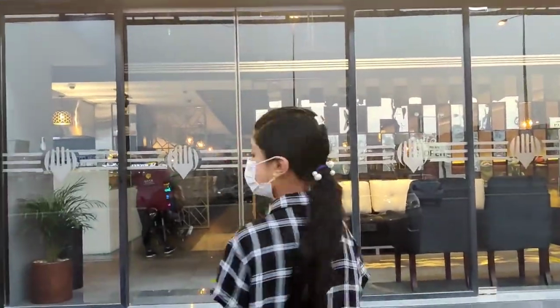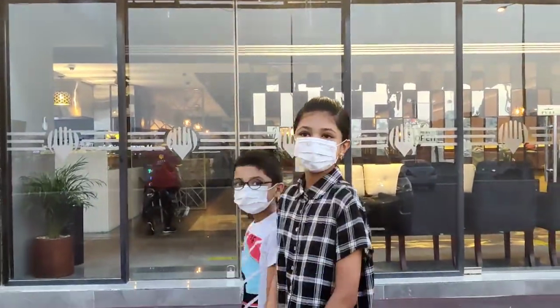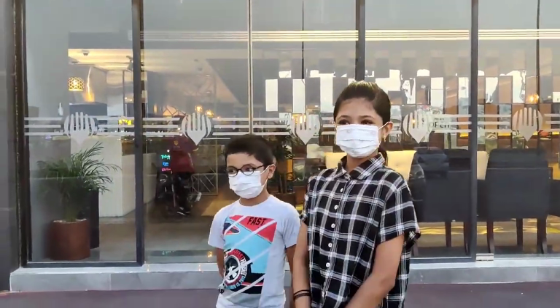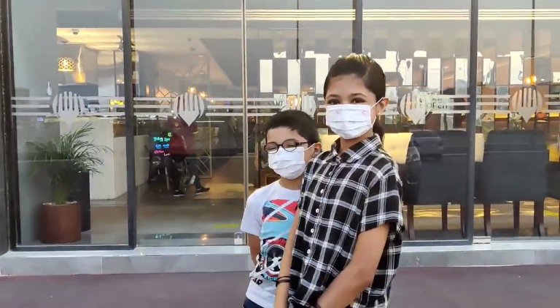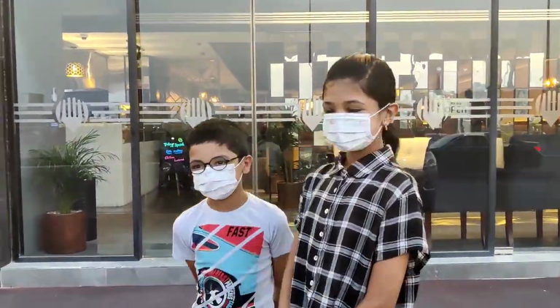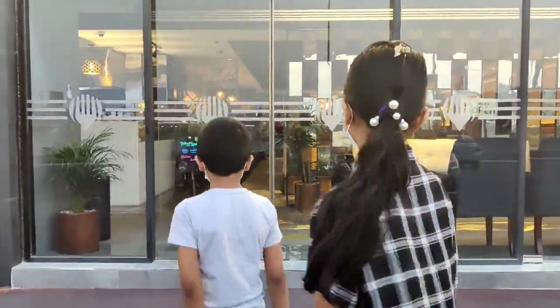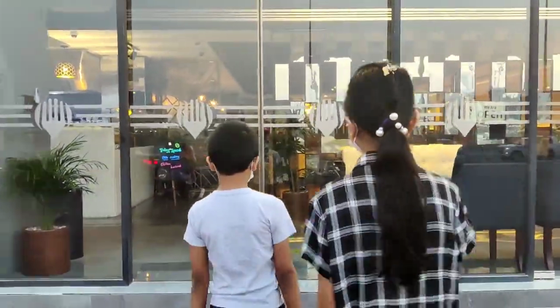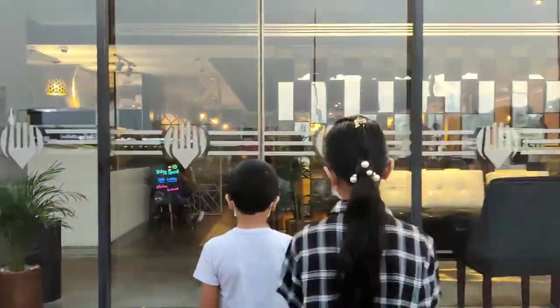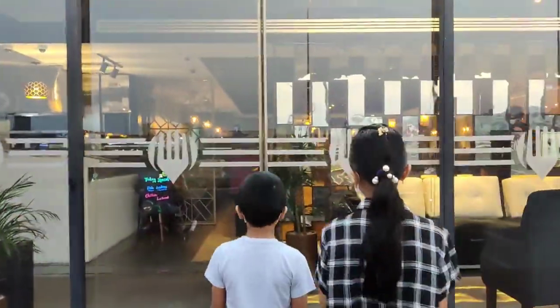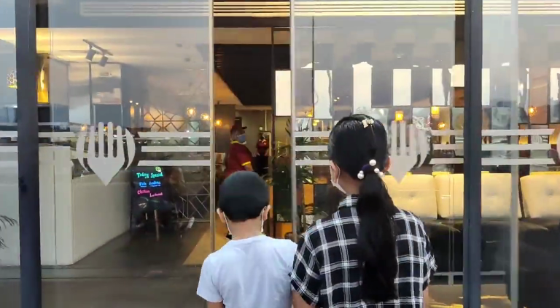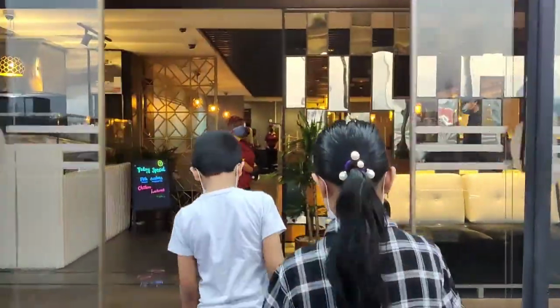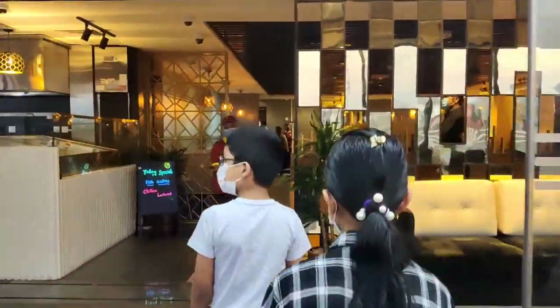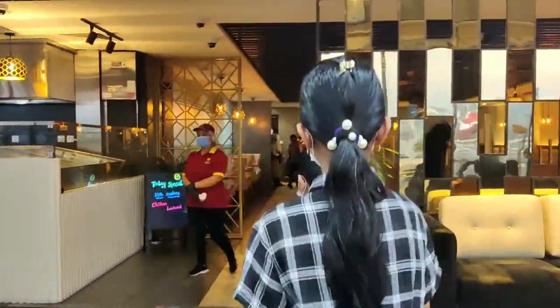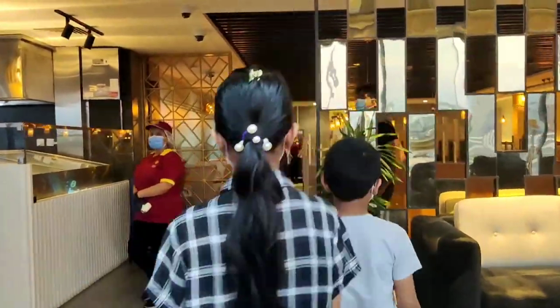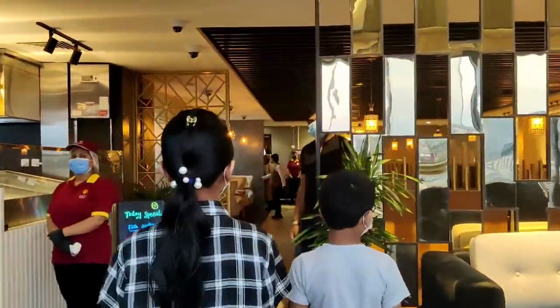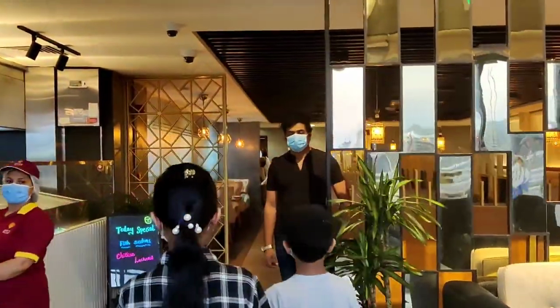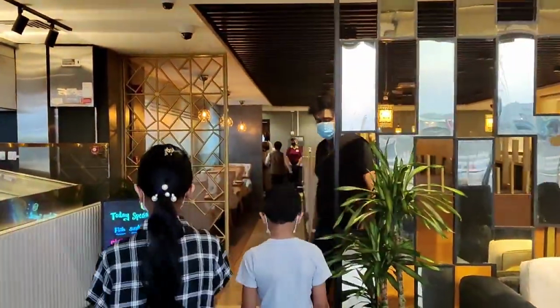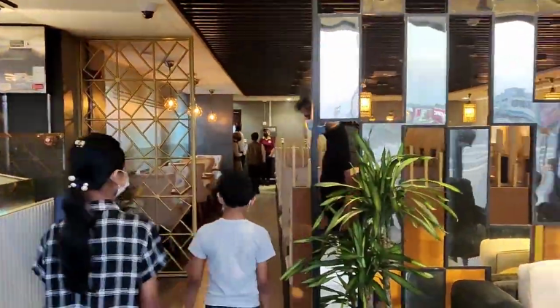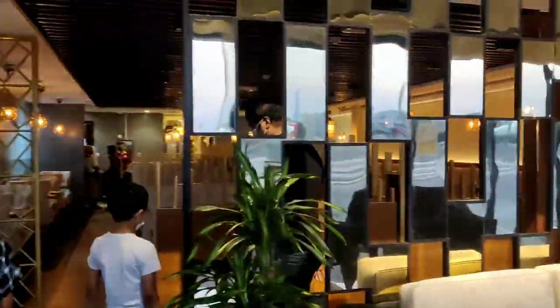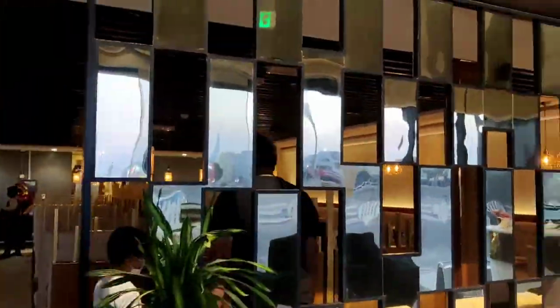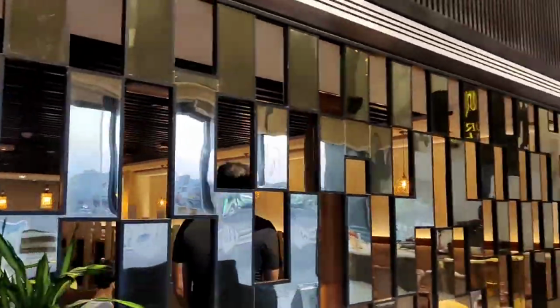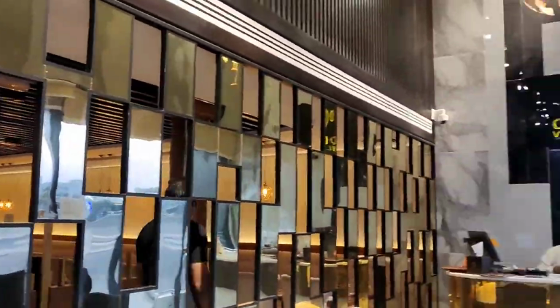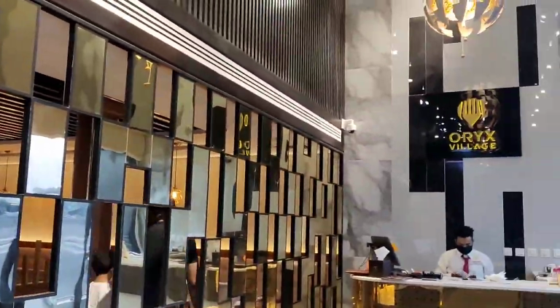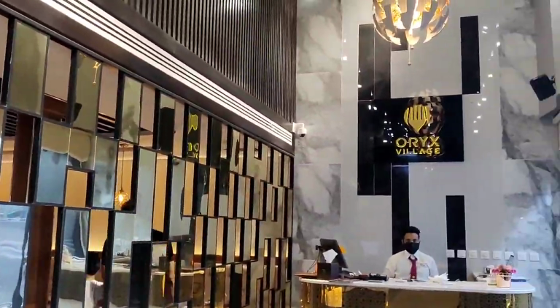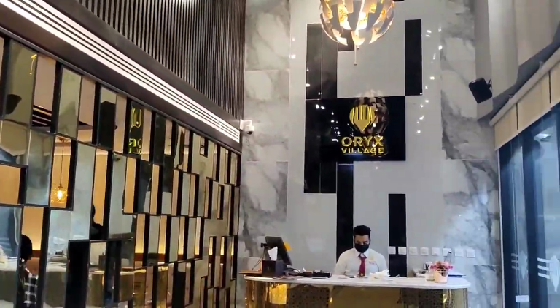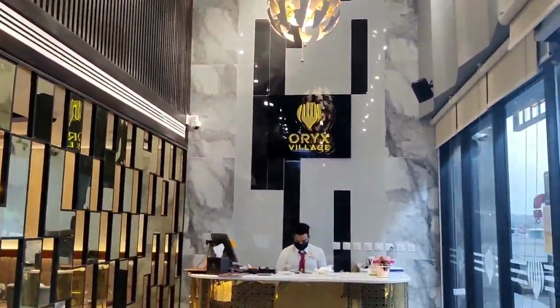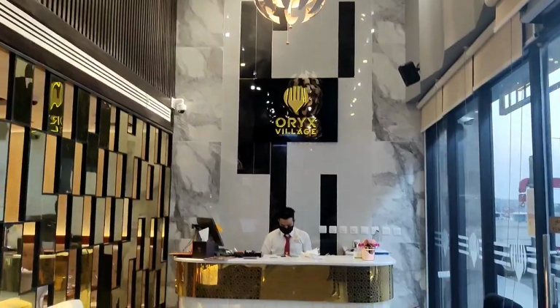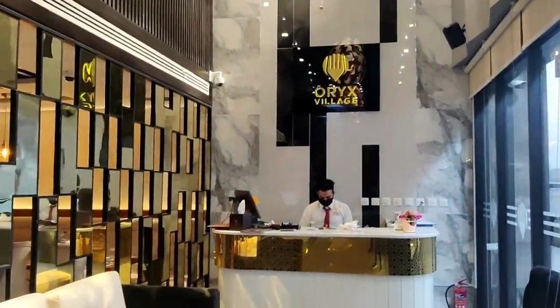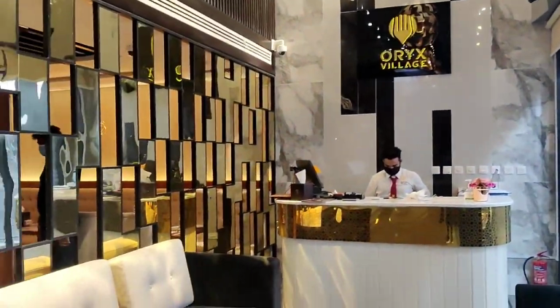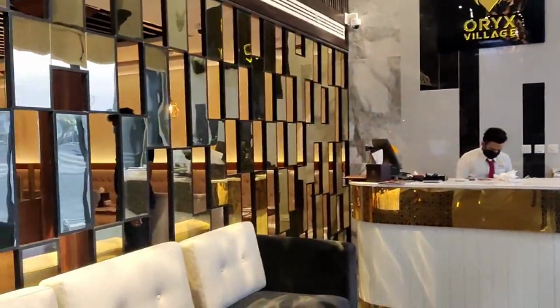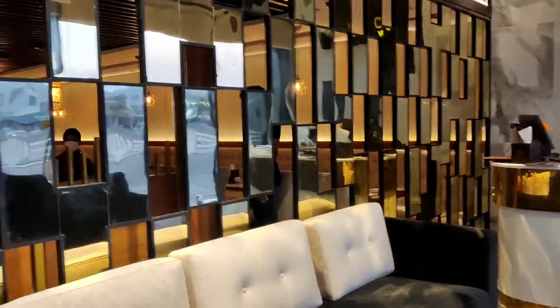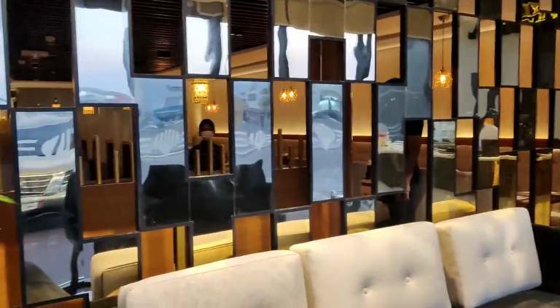Hi friends, today here we are at Oryx Village Restaurant. Beautiful interior.